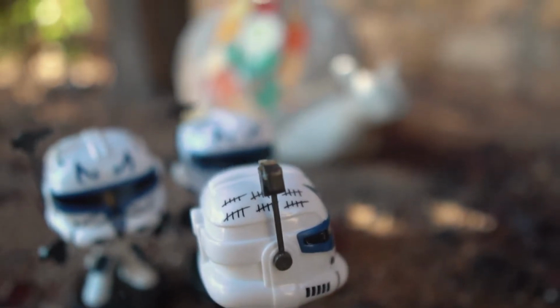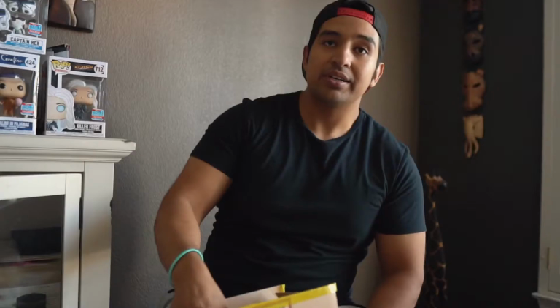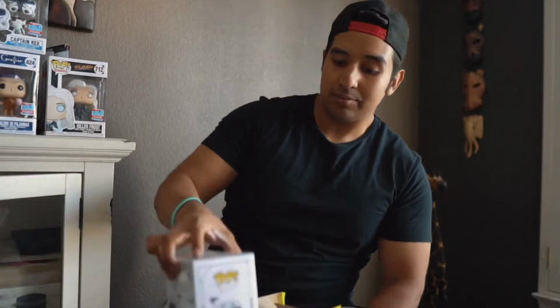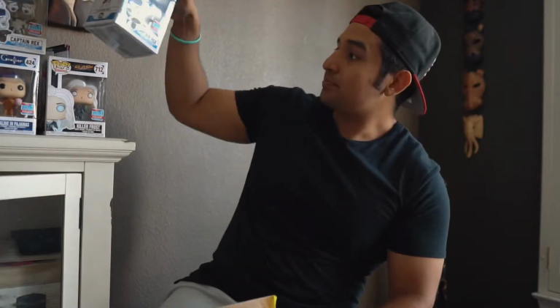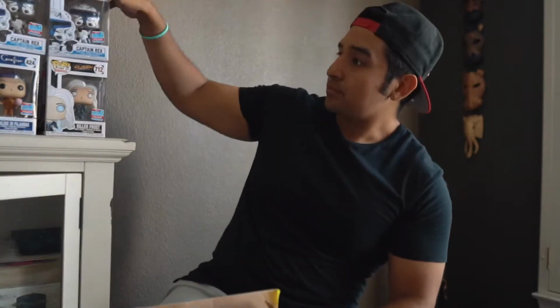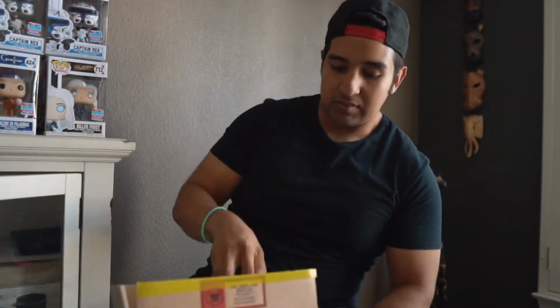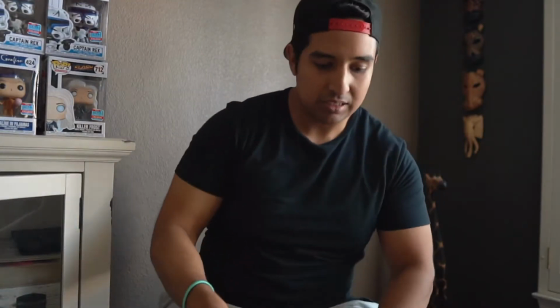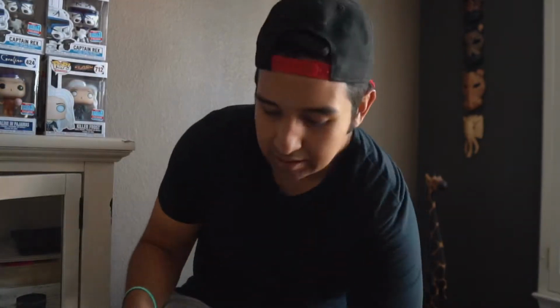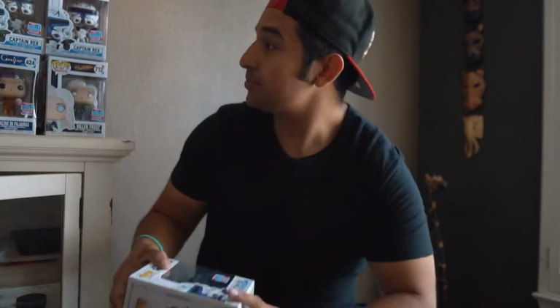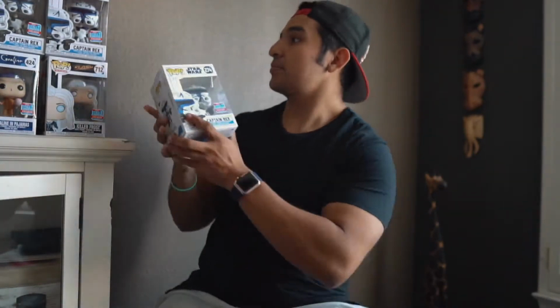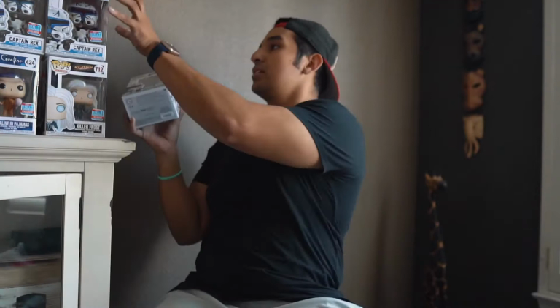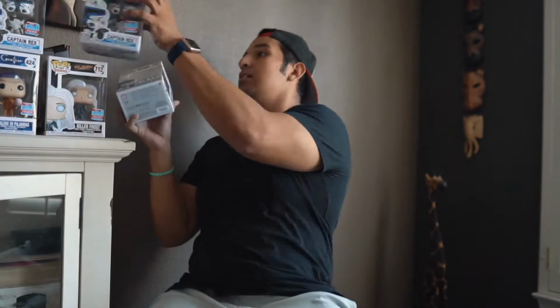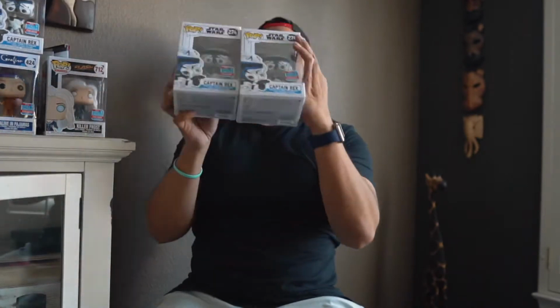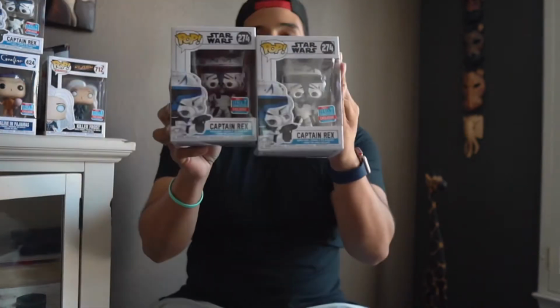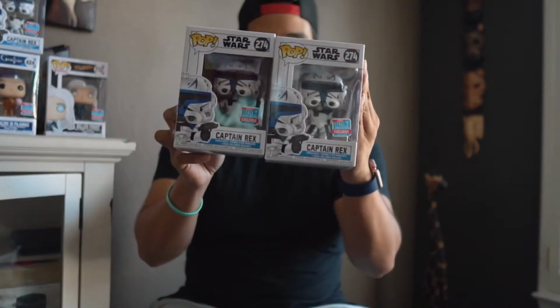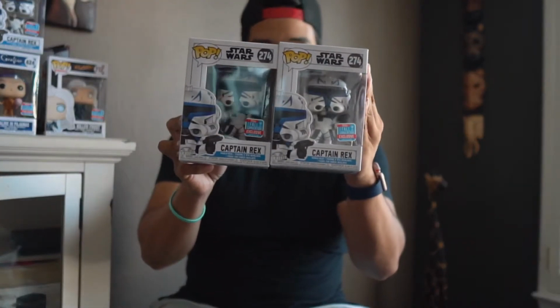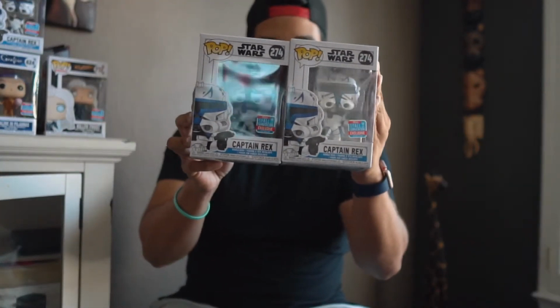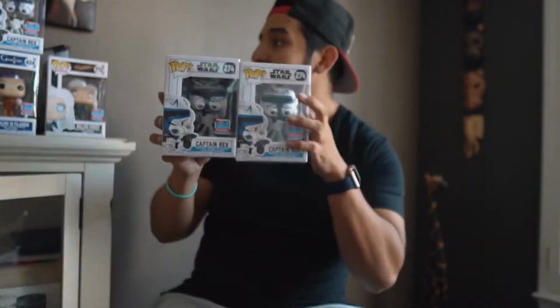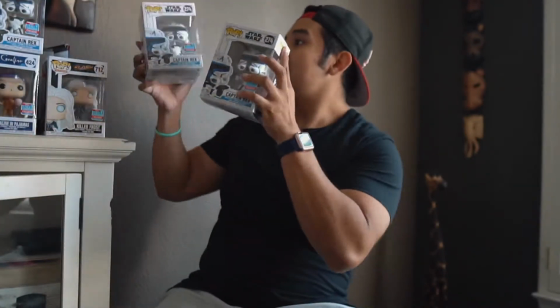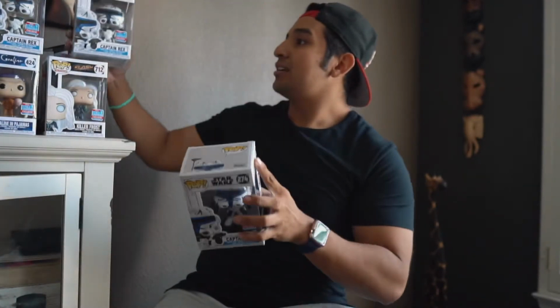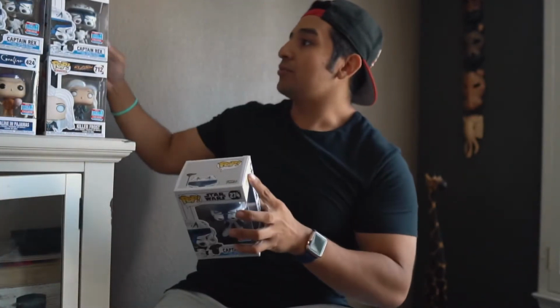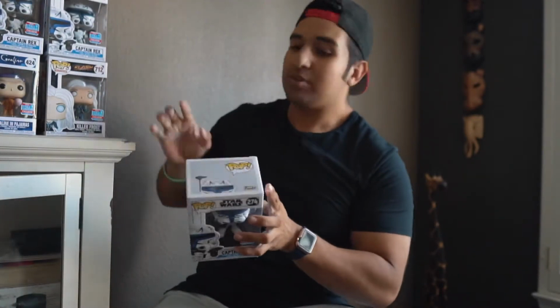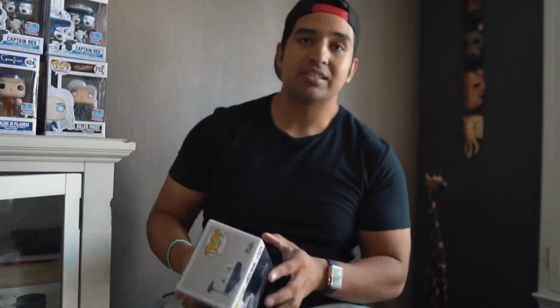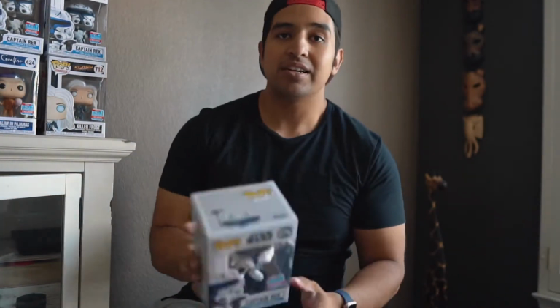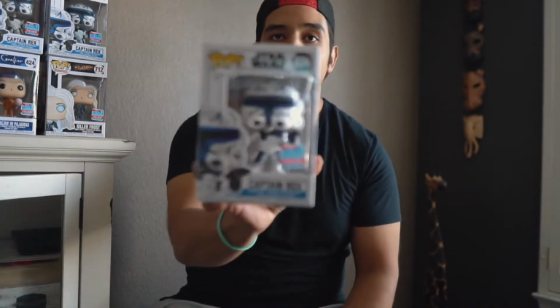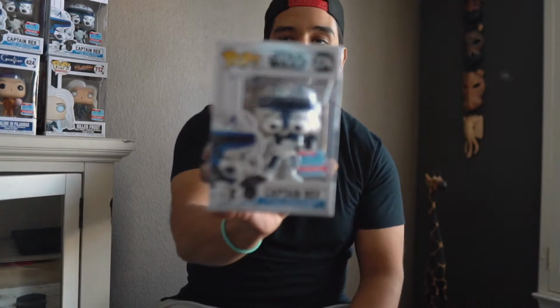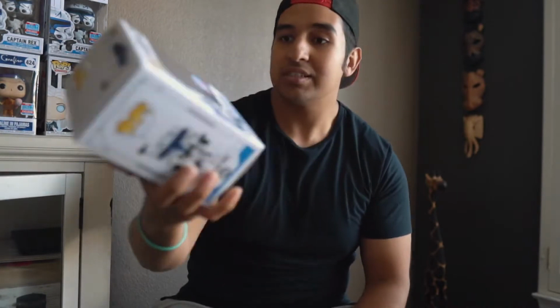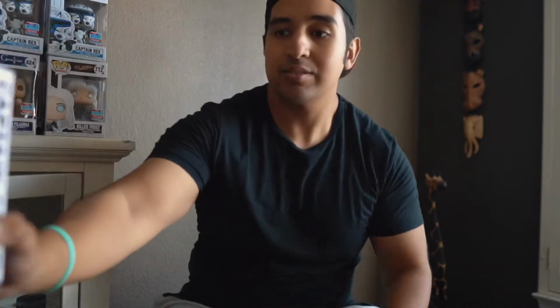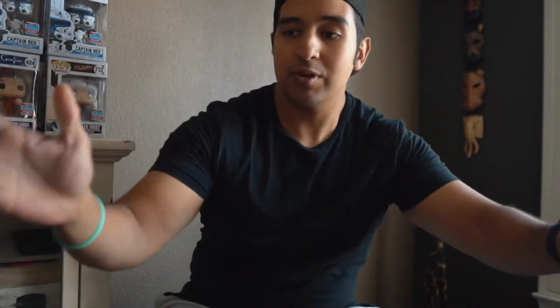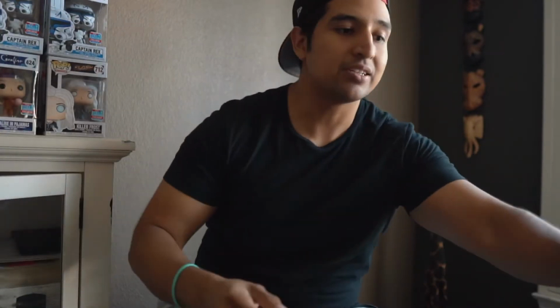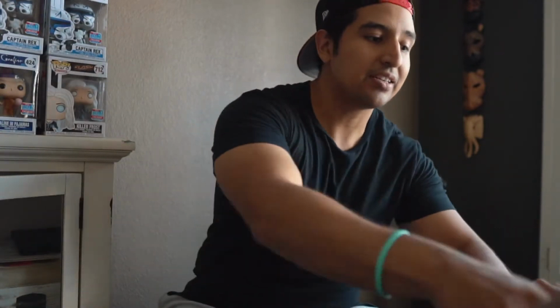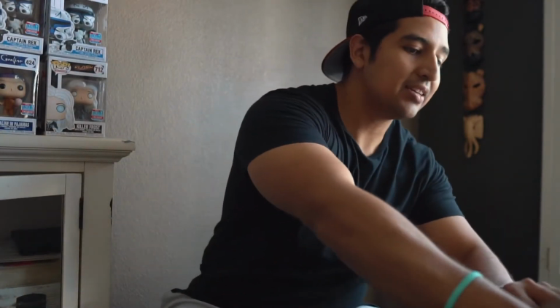And we did pick up three of these Captain Rex. So one's going to be for my sister. I am going to keep two just in case someone wants it or anything like that.